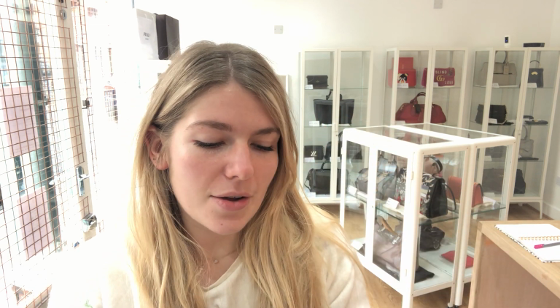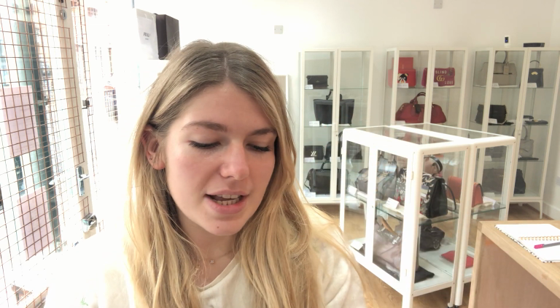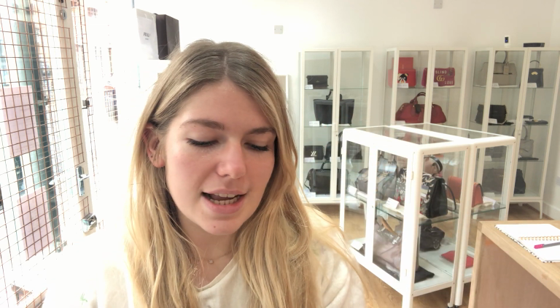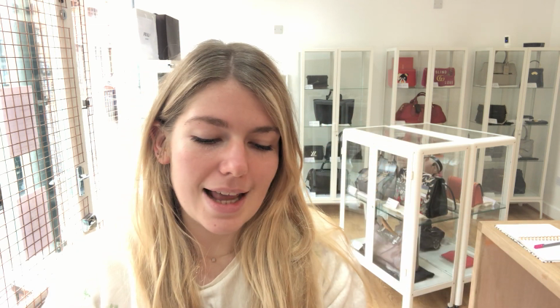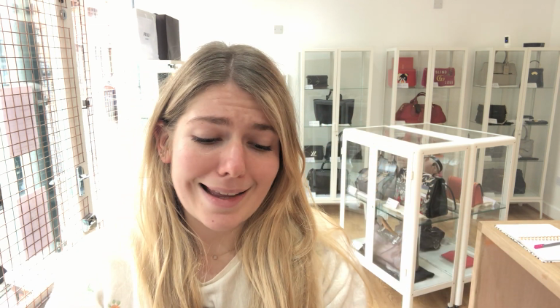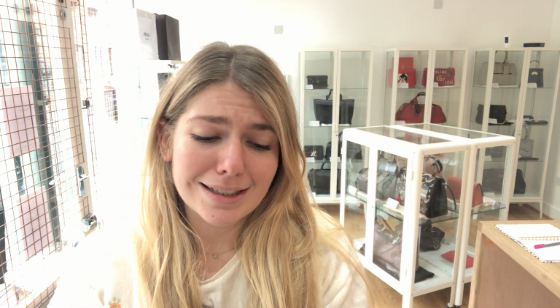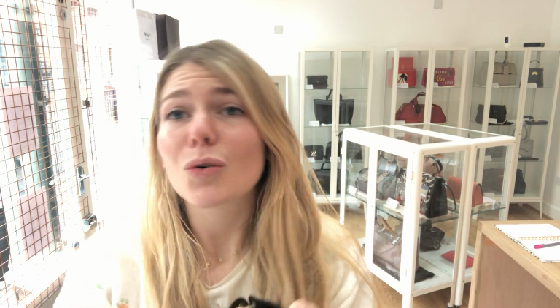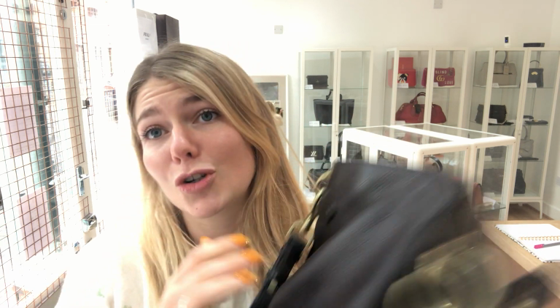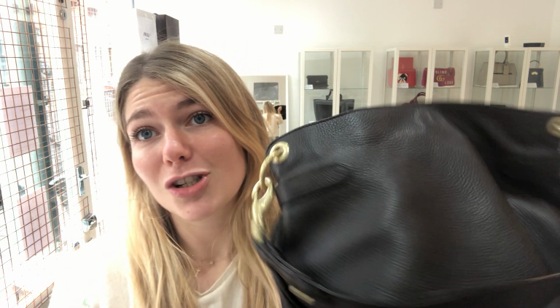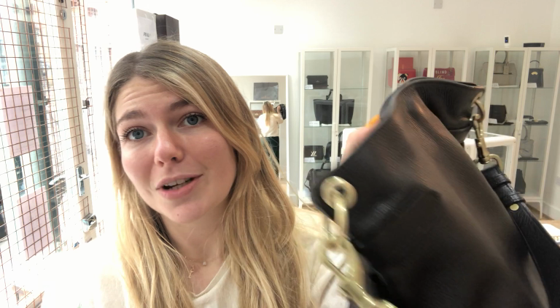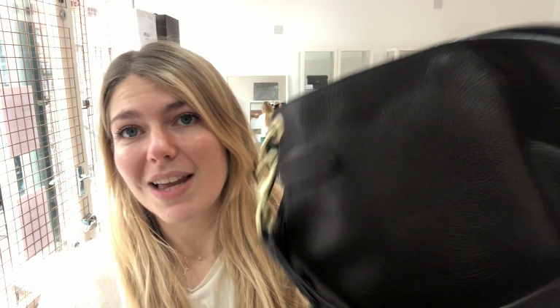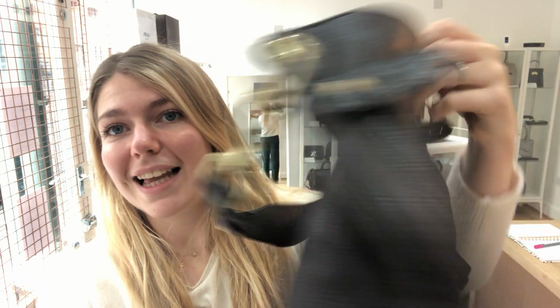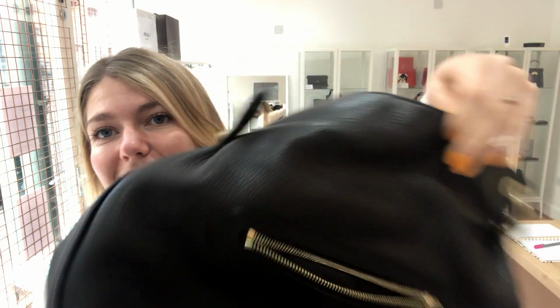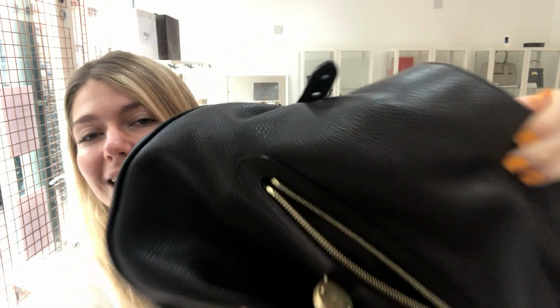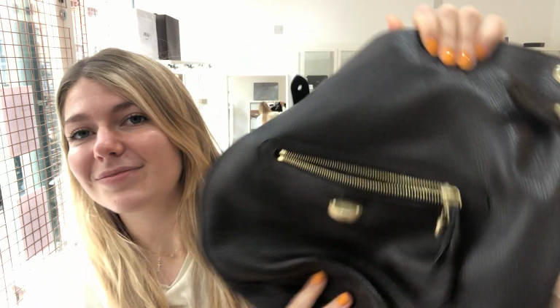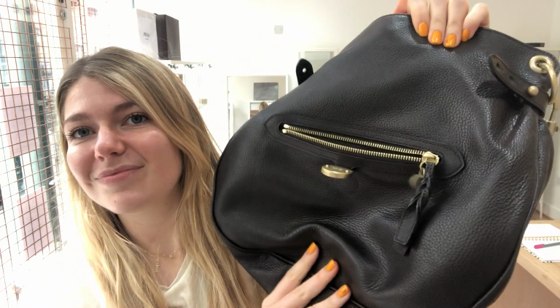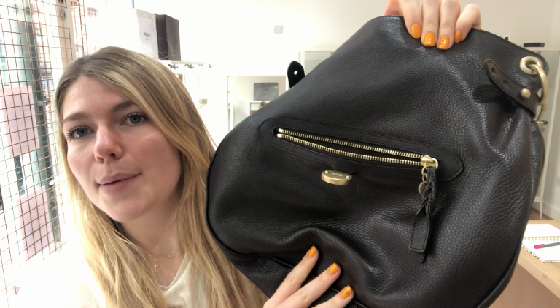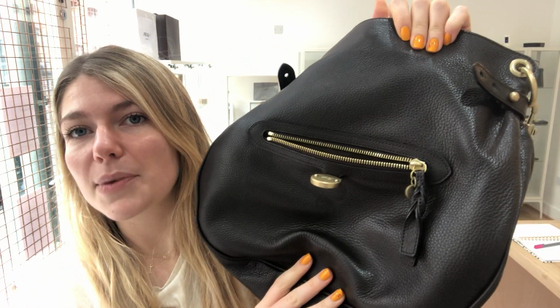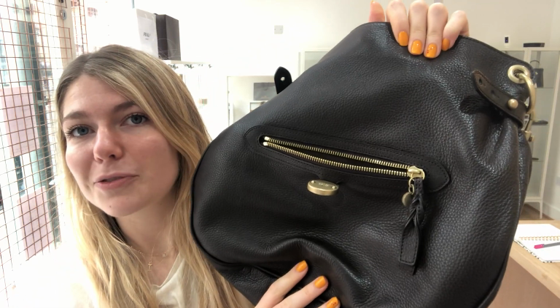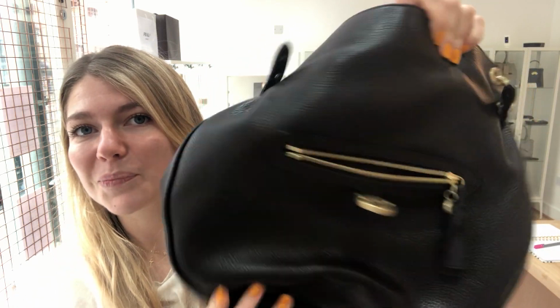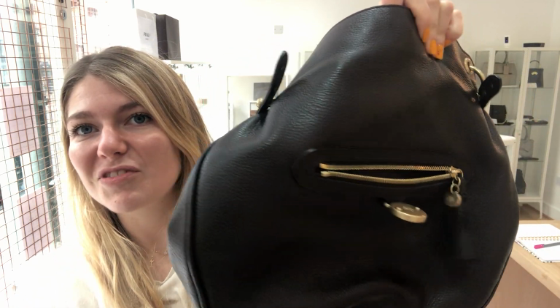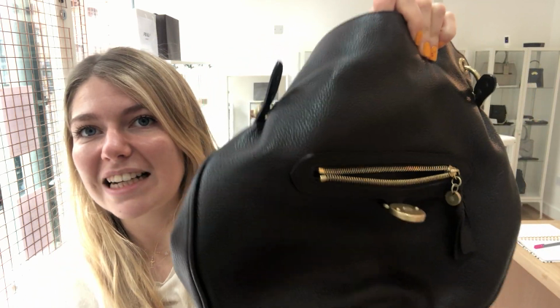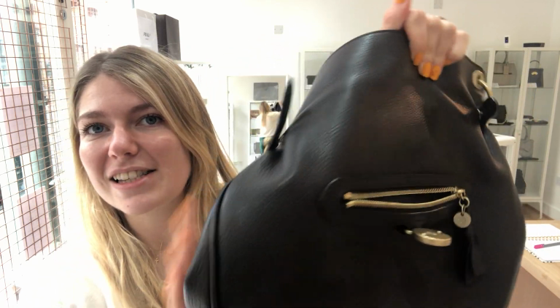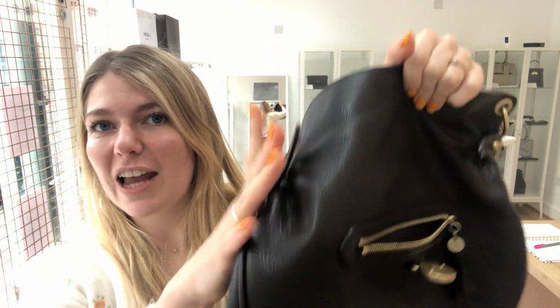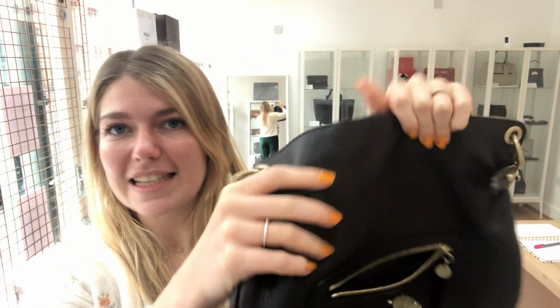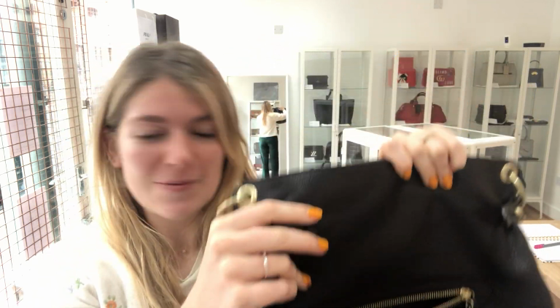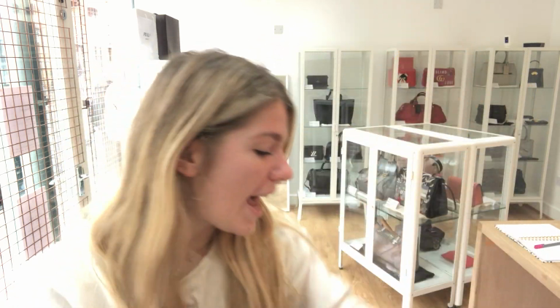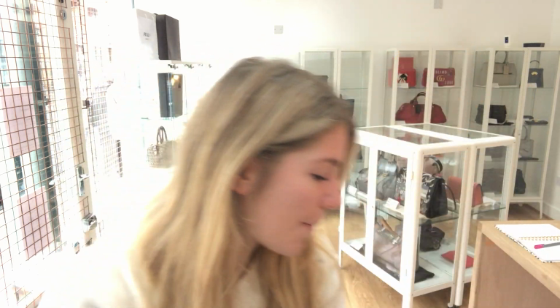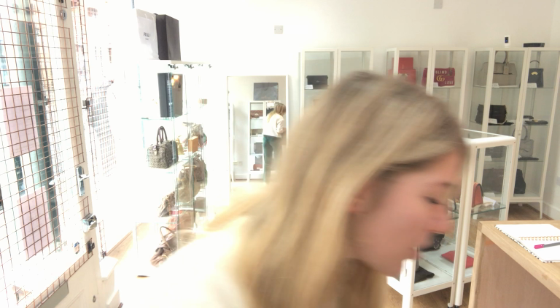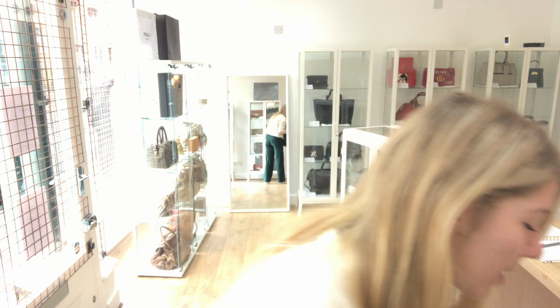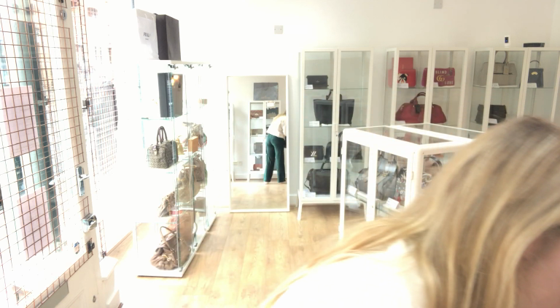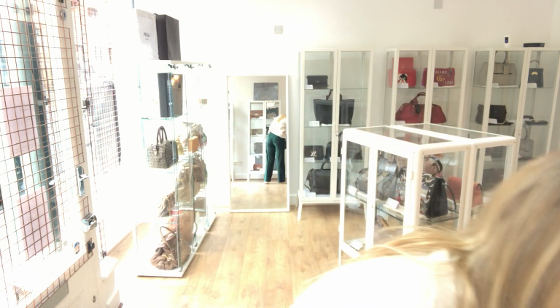So this is a gorgeous shoulder bag — it's a classic, isn't it? Absolutely beautiful, really nice and relaxed. I'll show you what it comes with.